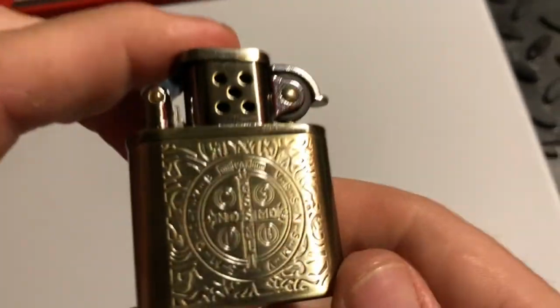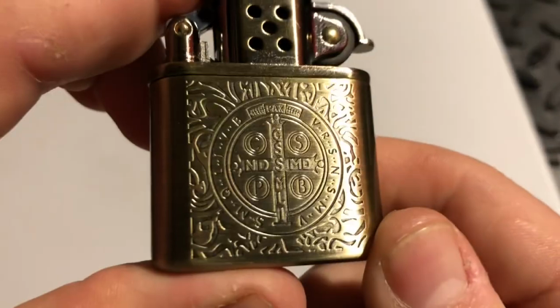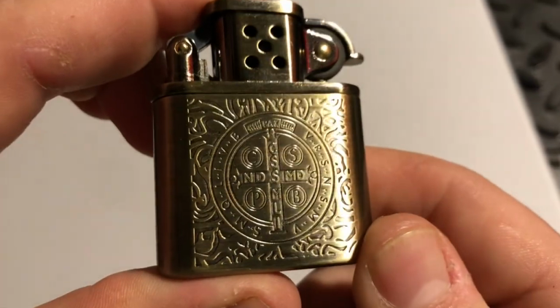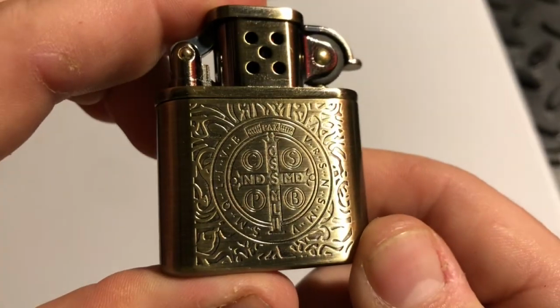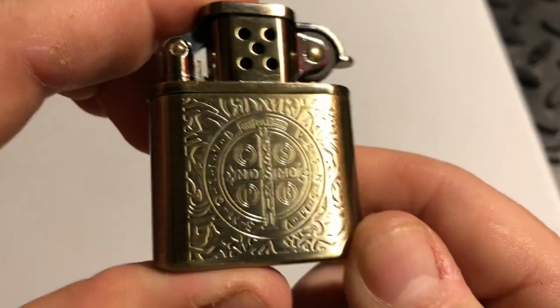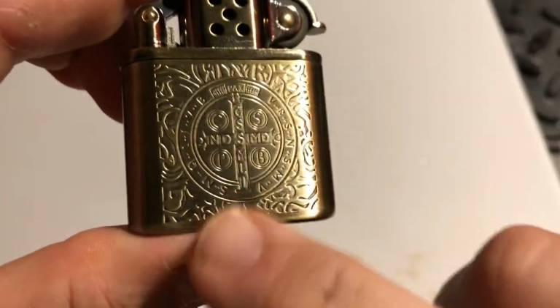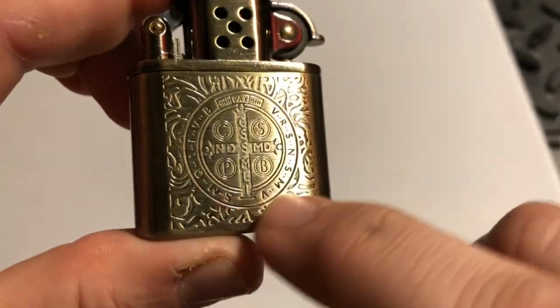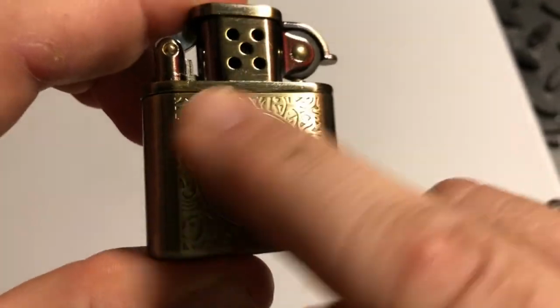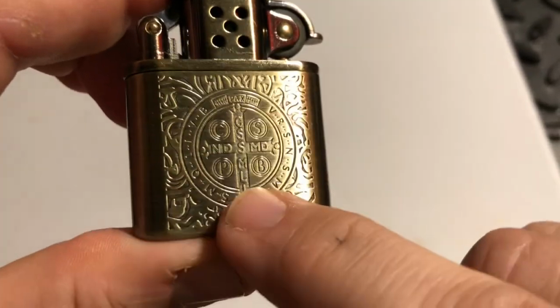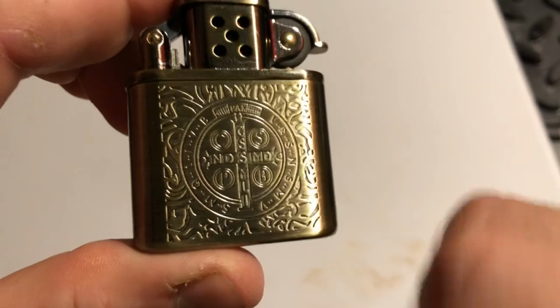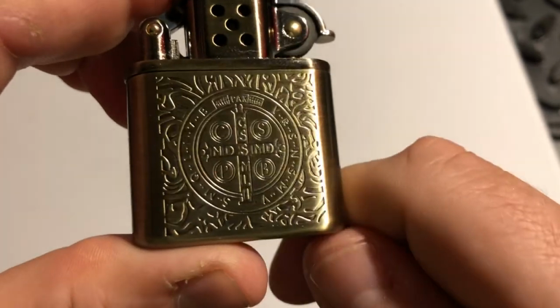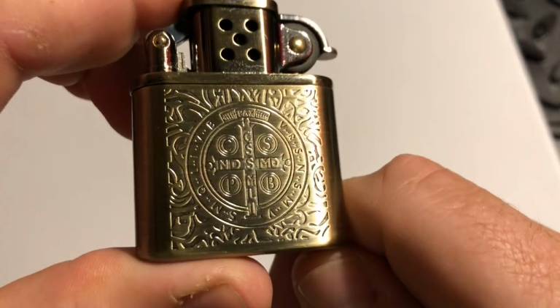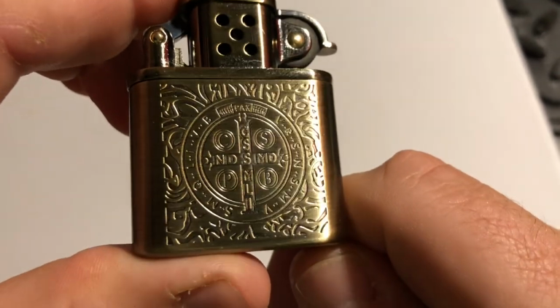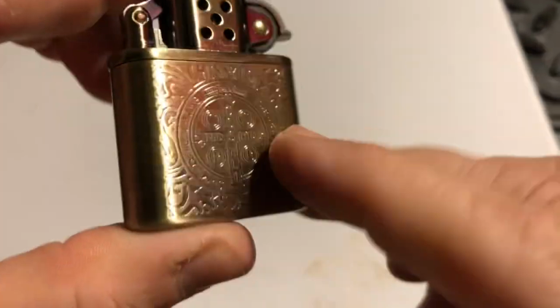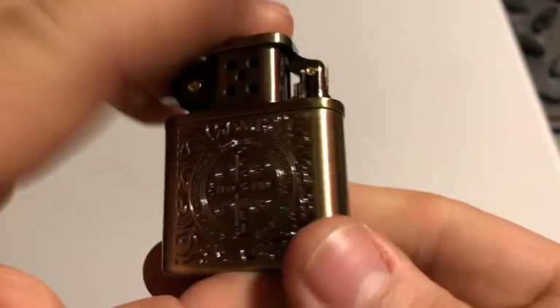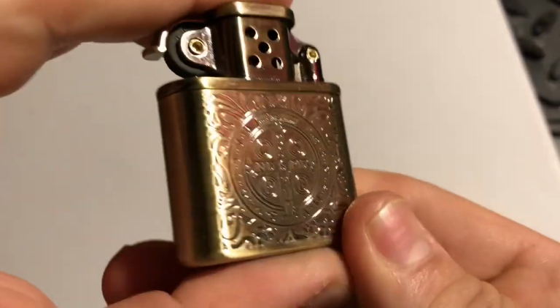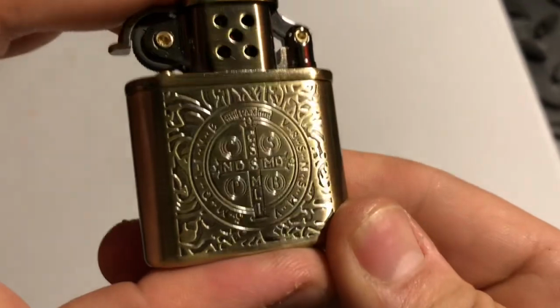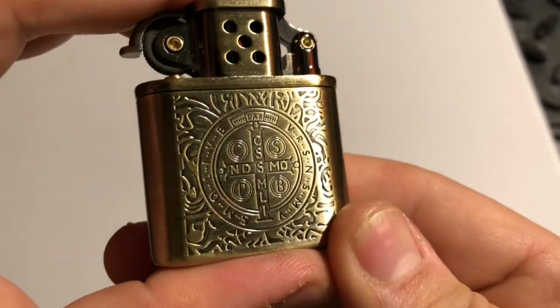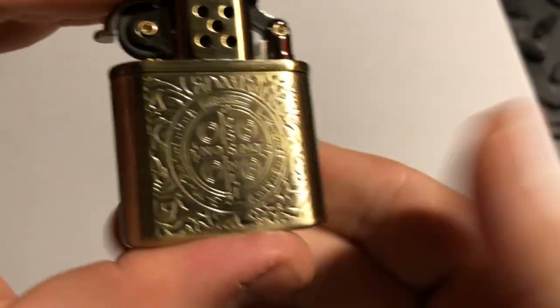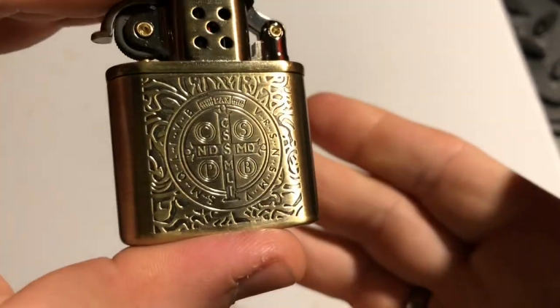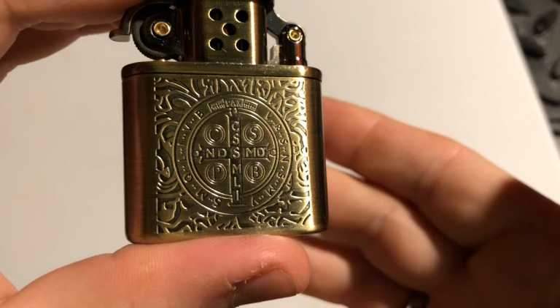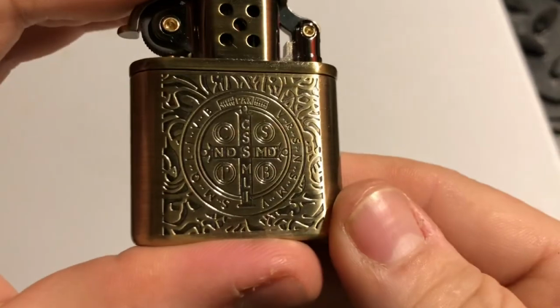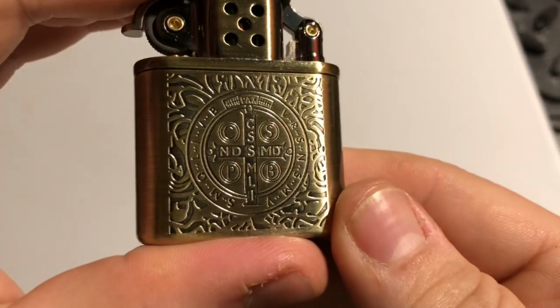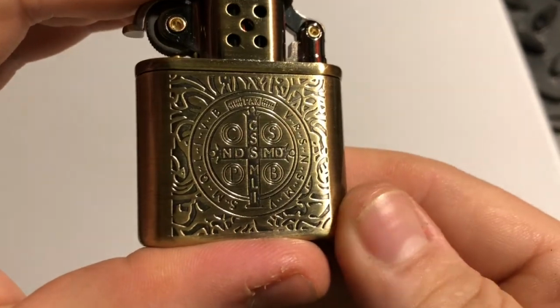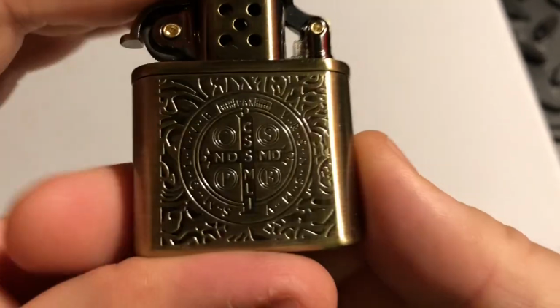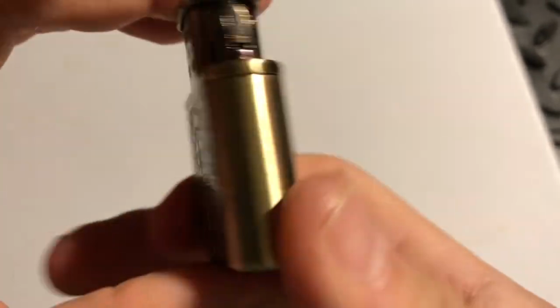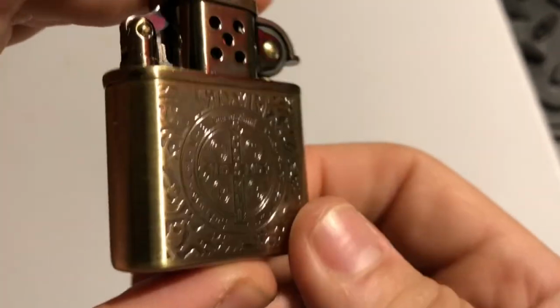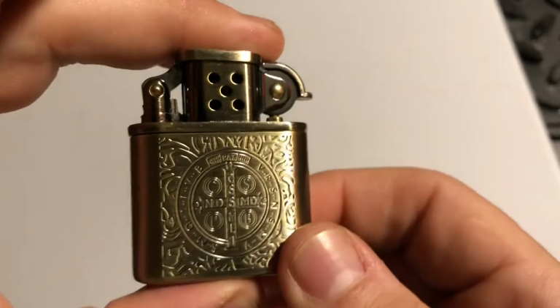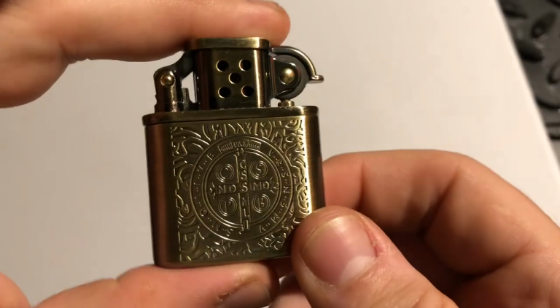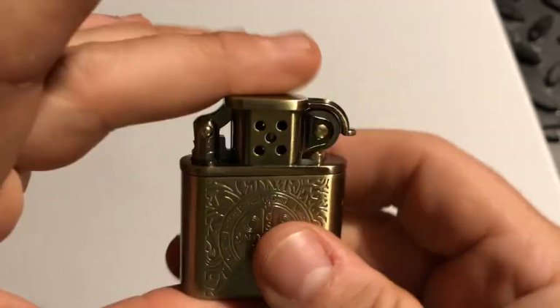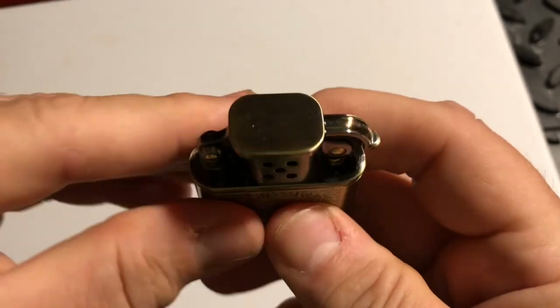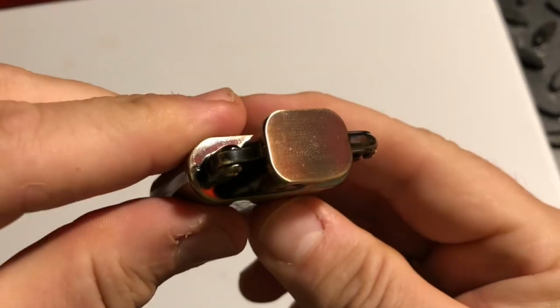But it's got this St. Benedict symbol here, and it's on both sides actually. St. Benedict is the patron saint of witchcraft, so that's pretty cool. I guess that's why John has it.